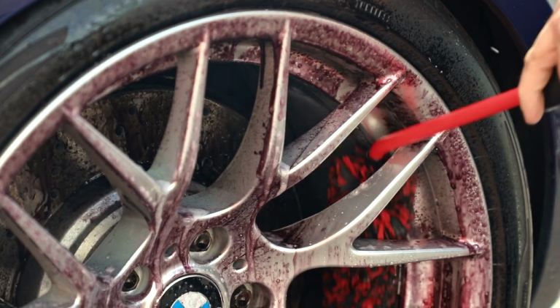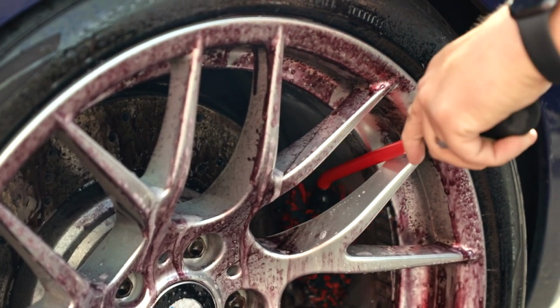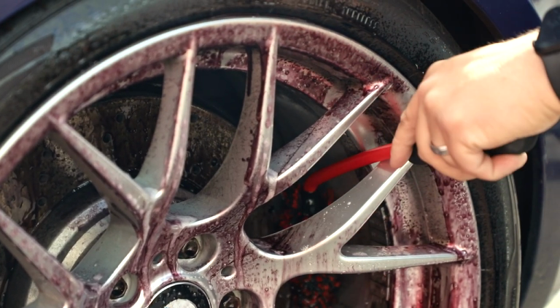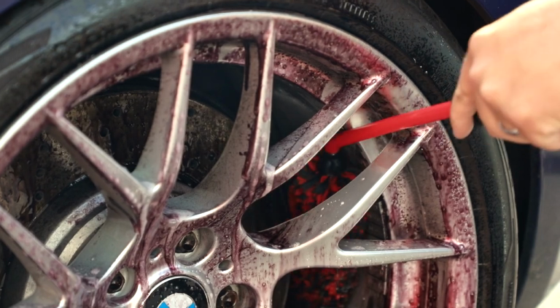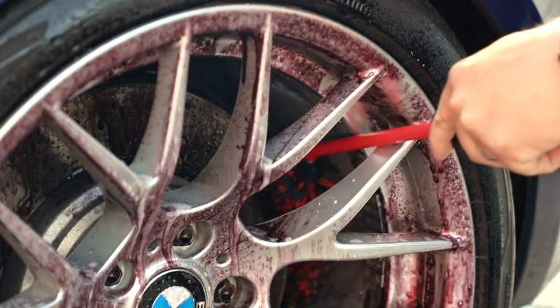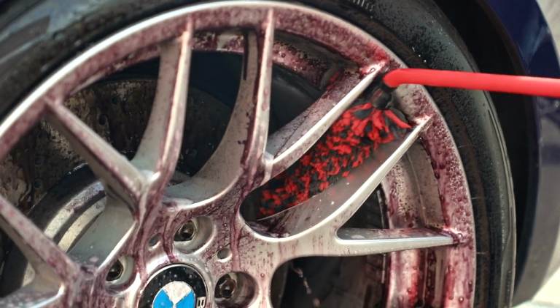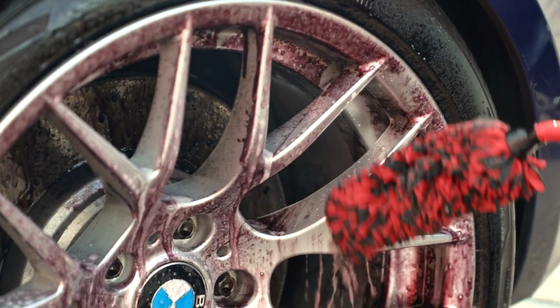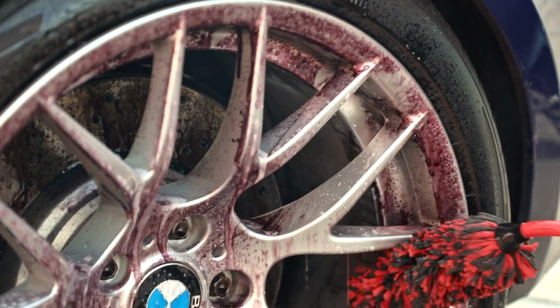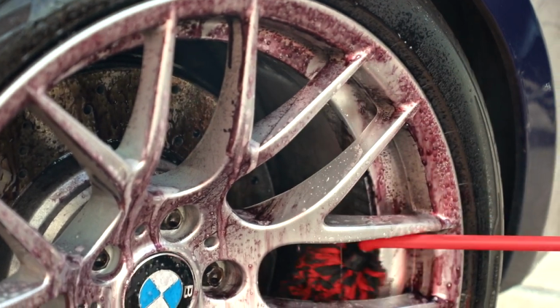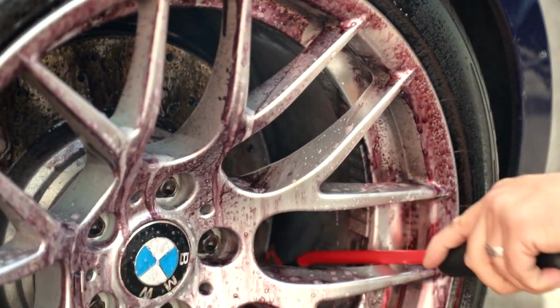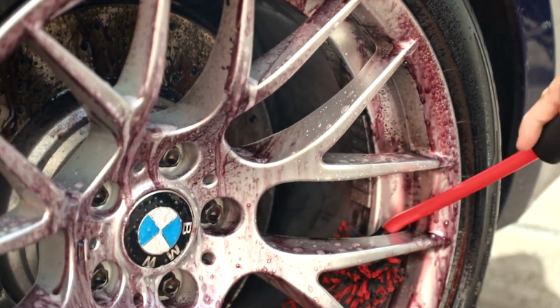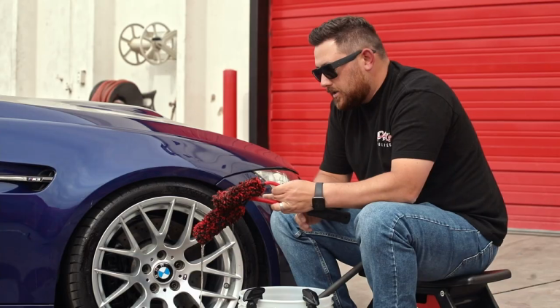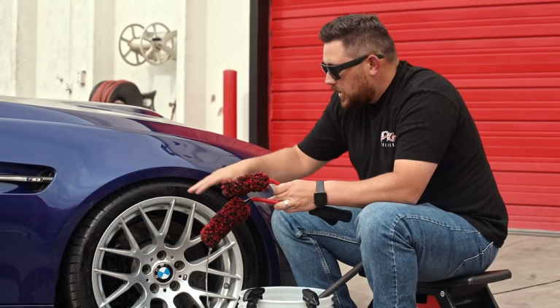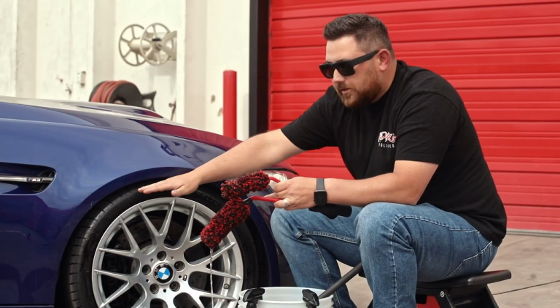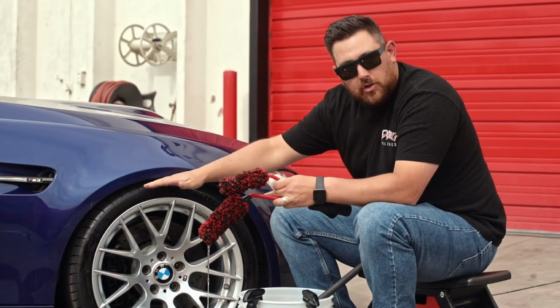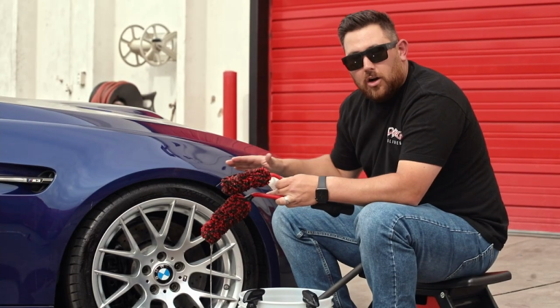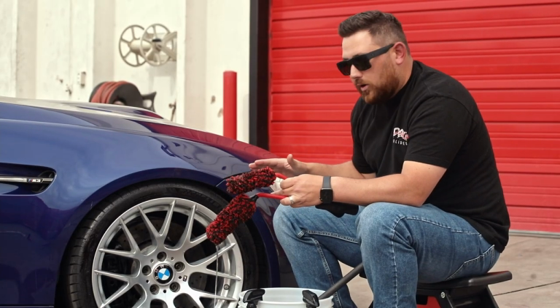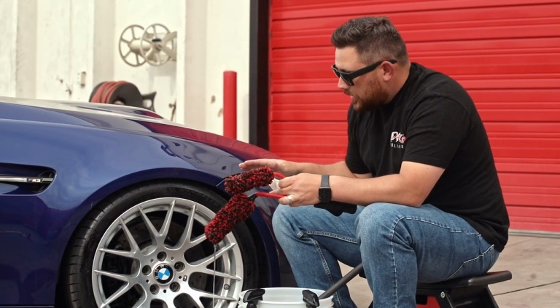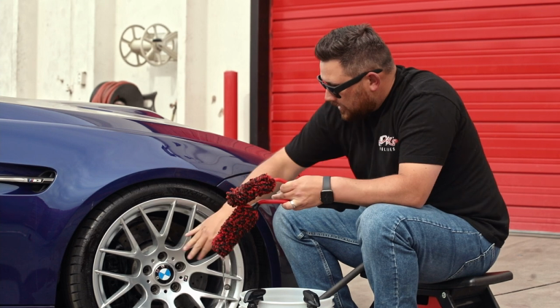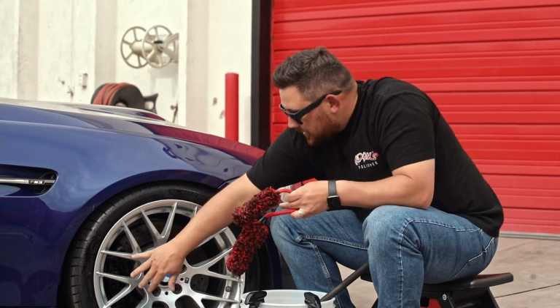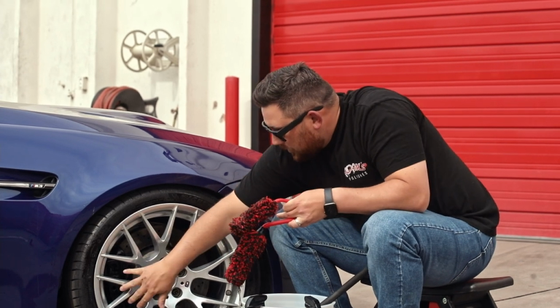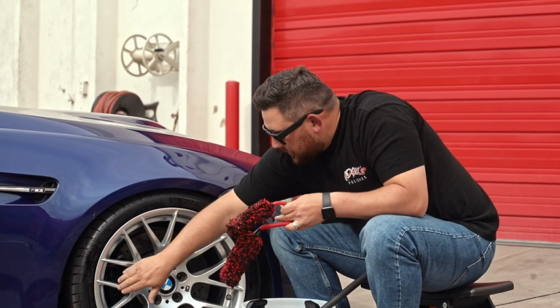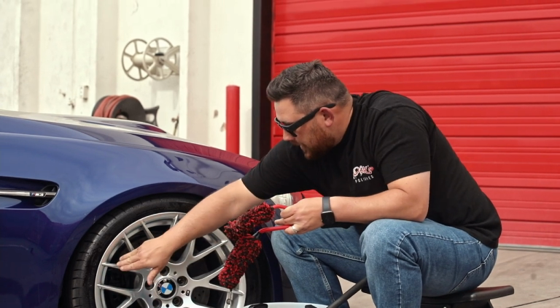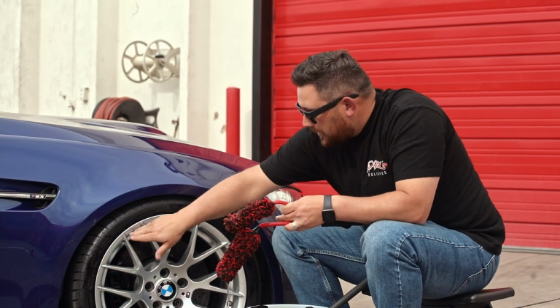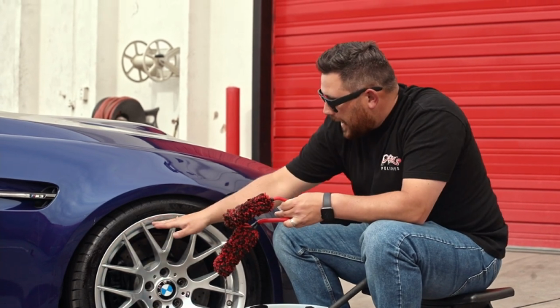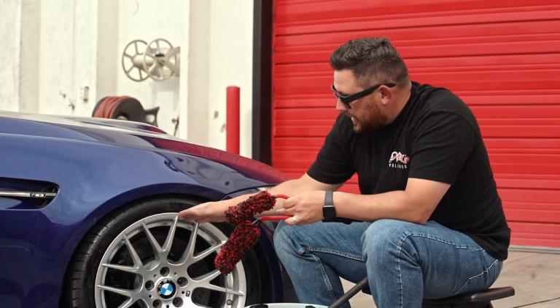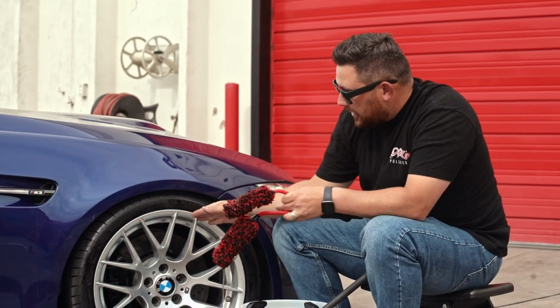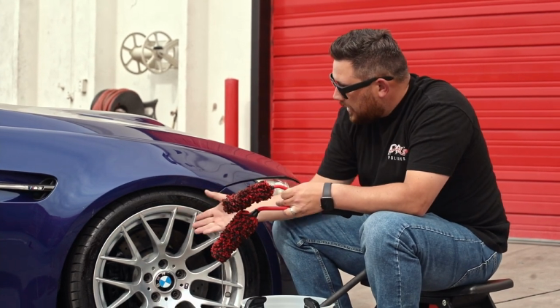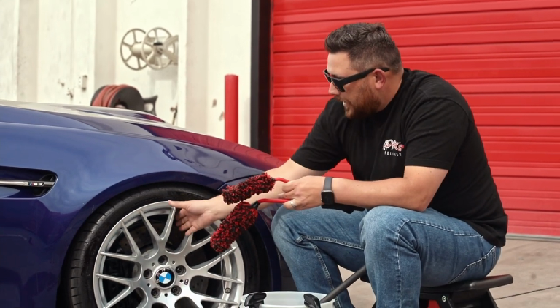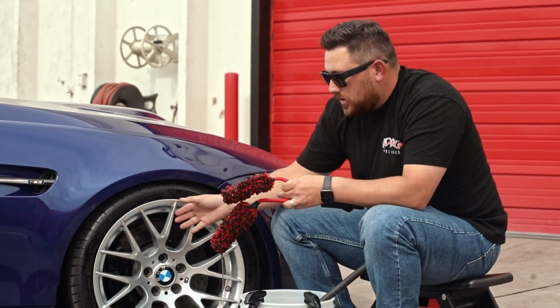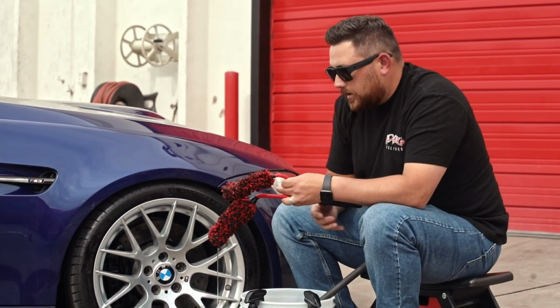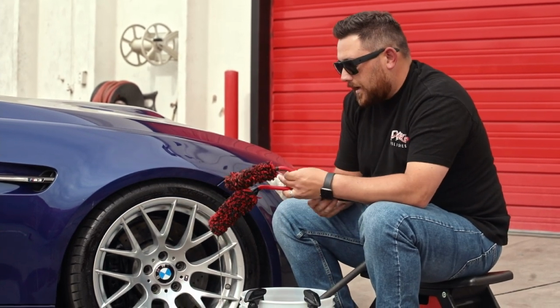Normally when you have a bigger brush like the large angled wheel brush, you have to pull your car forward to expose the dirtiness from behind the caliper, and then you can clean it.